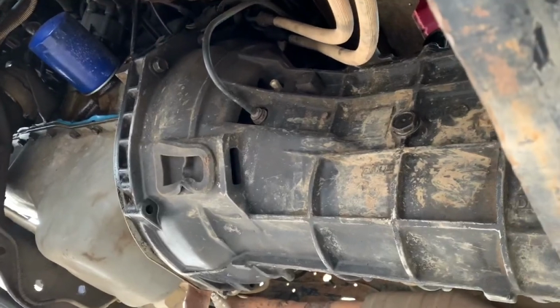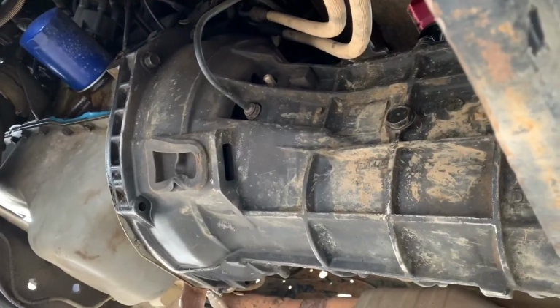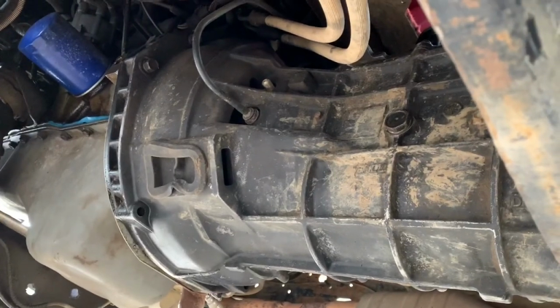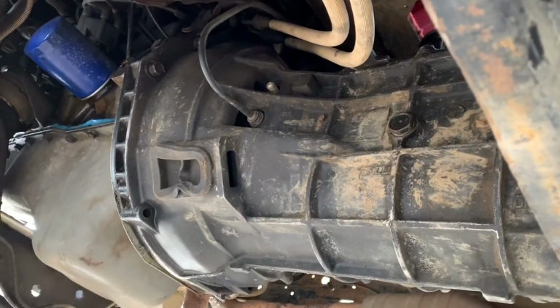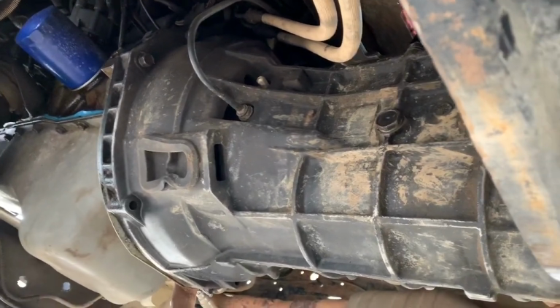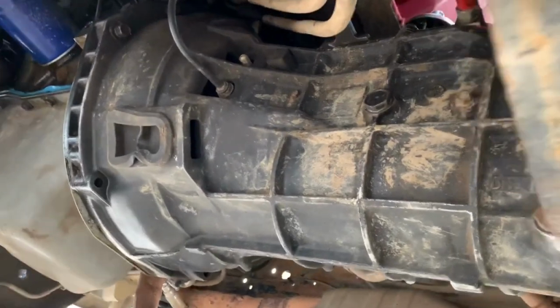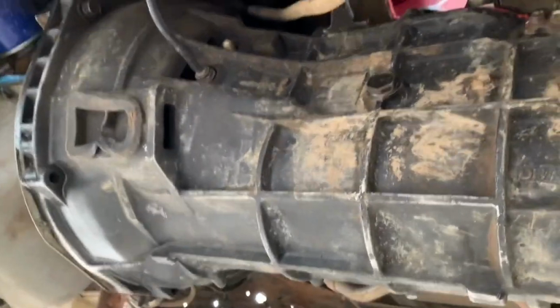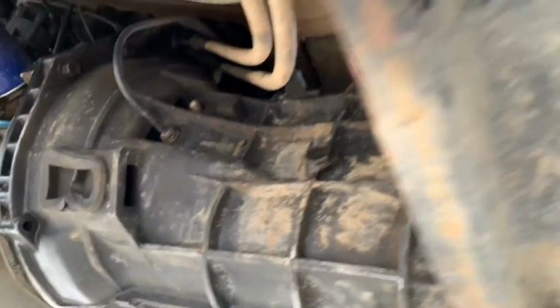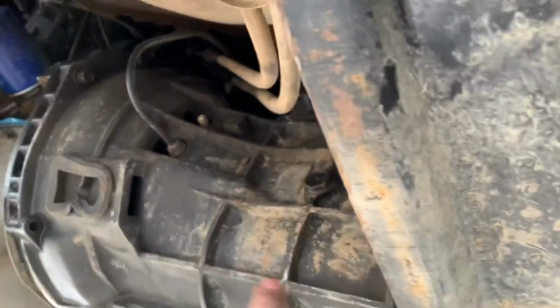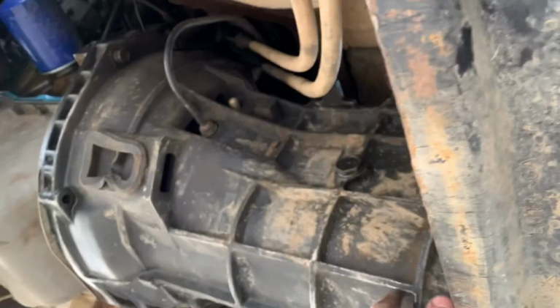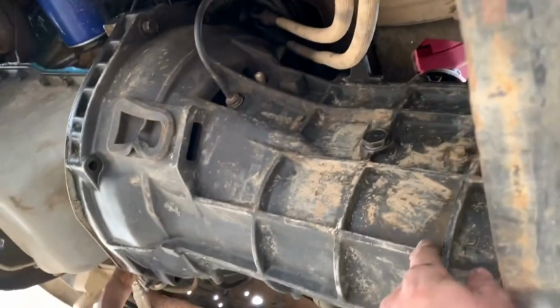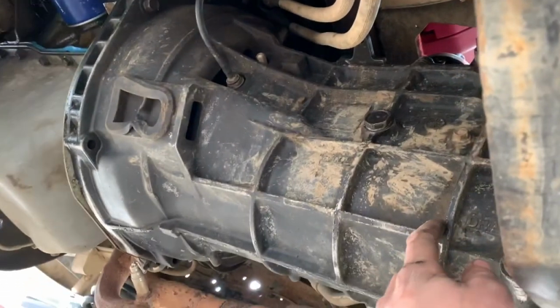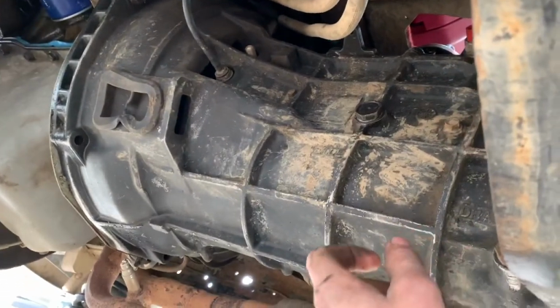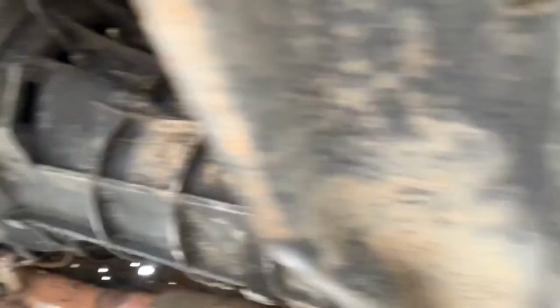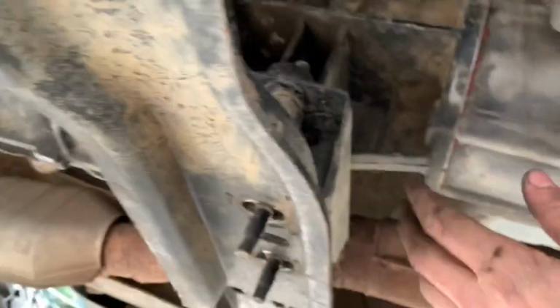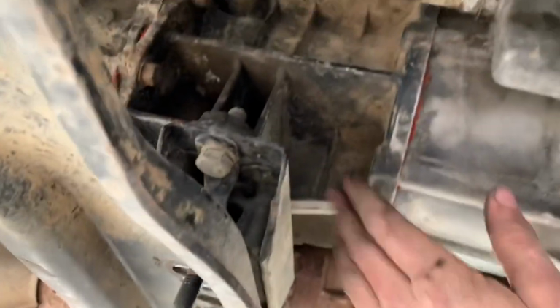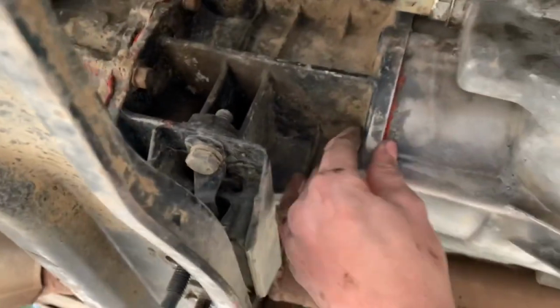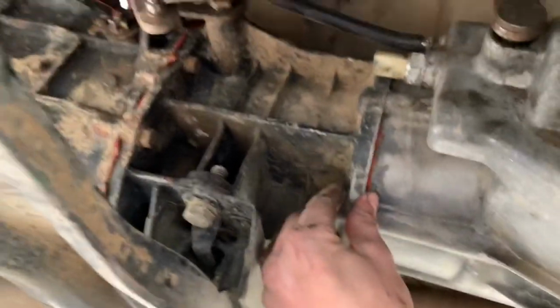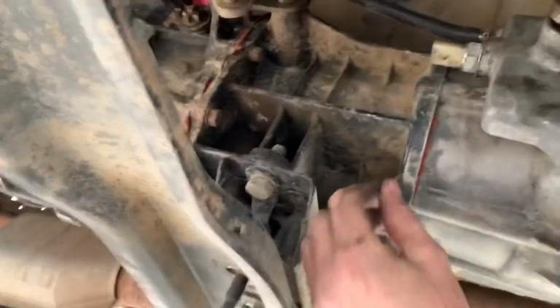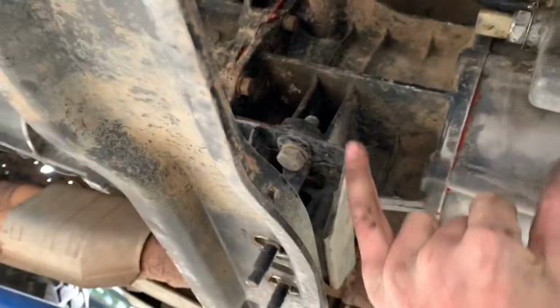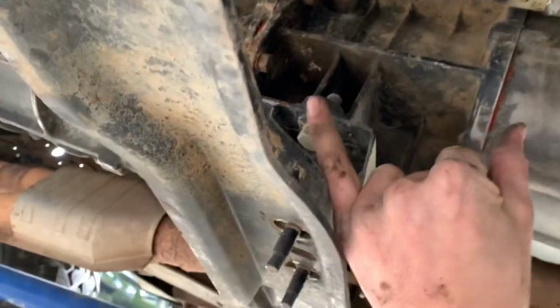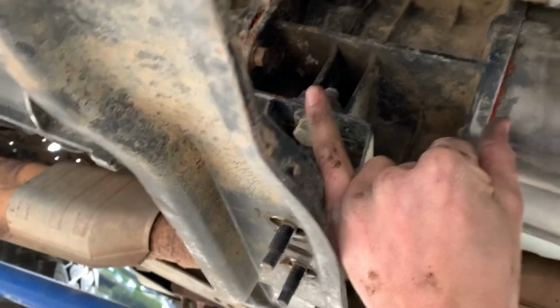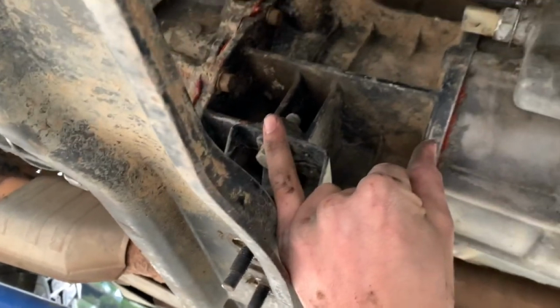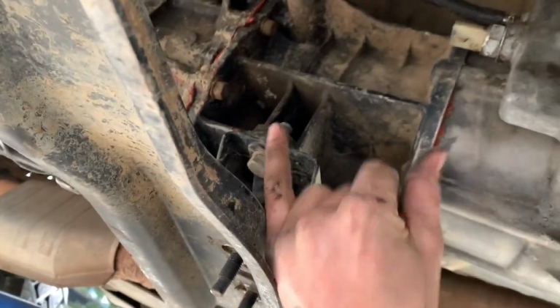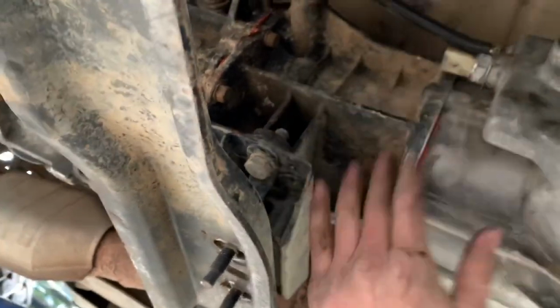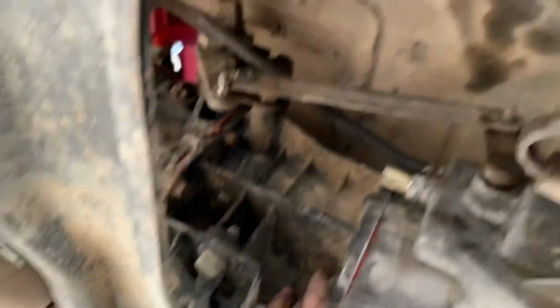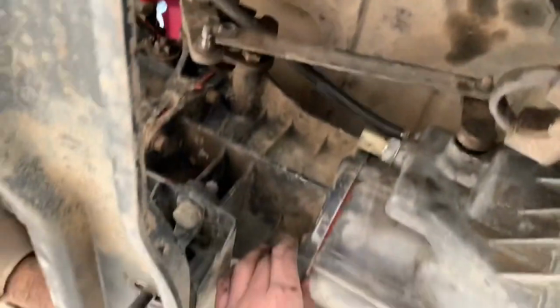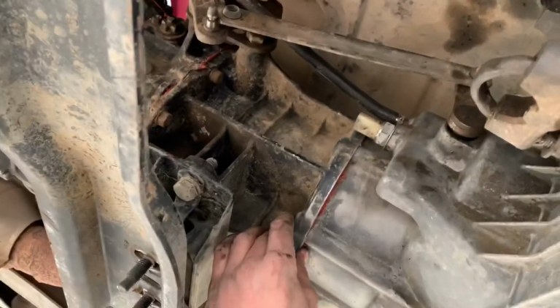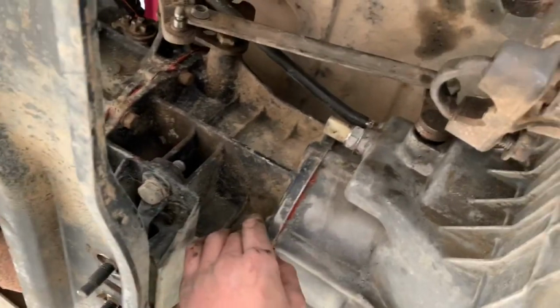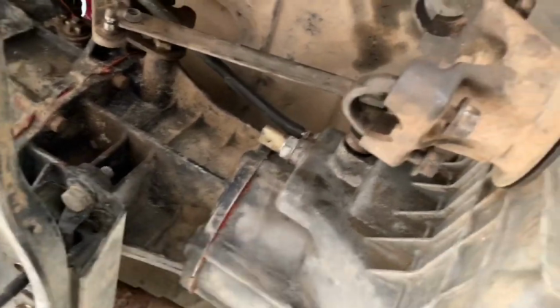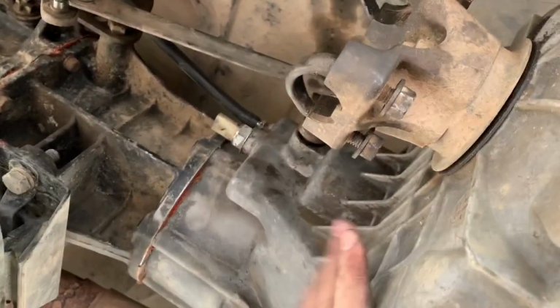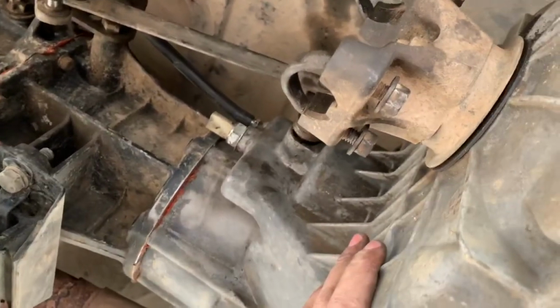Make room for the ZF5. That's about 70 pounds heavier than this thing, but it's the same exact length as the M5OD, so it'll bolt up perfectly, which is nice. Even the same transfer case.